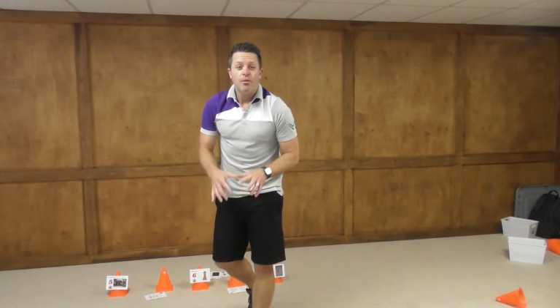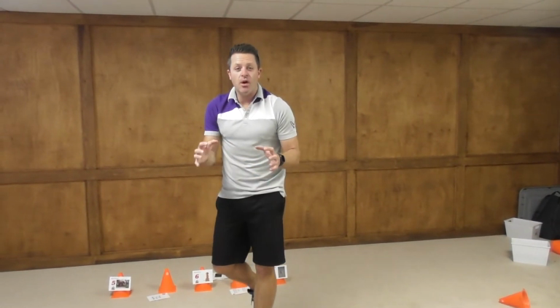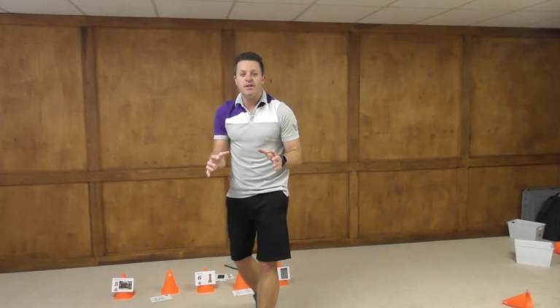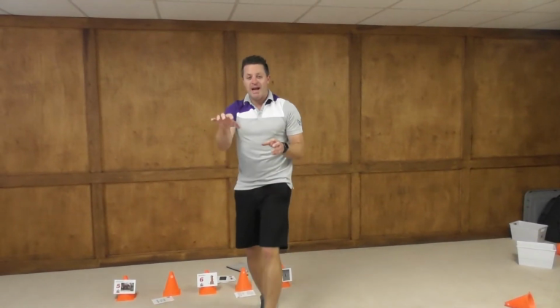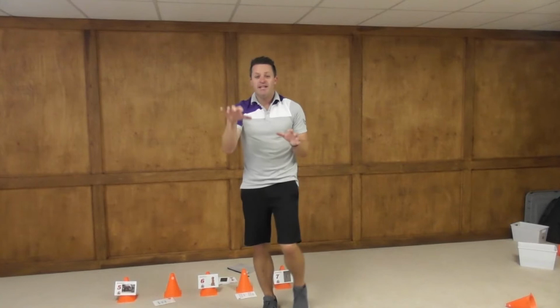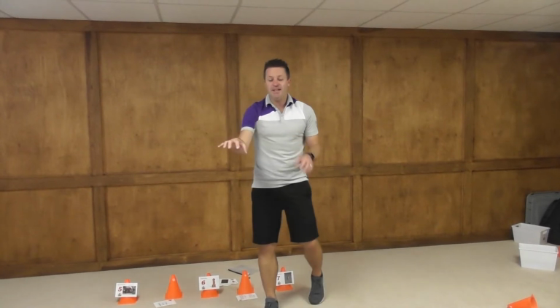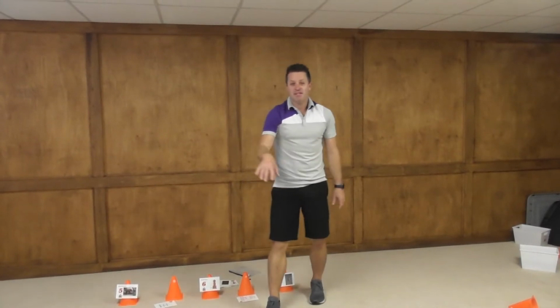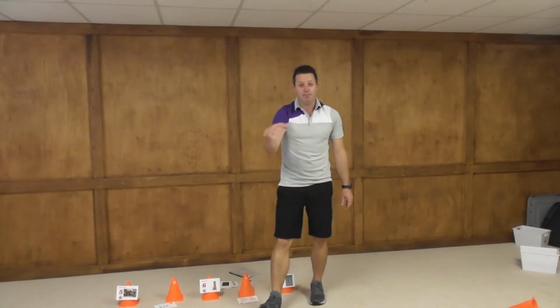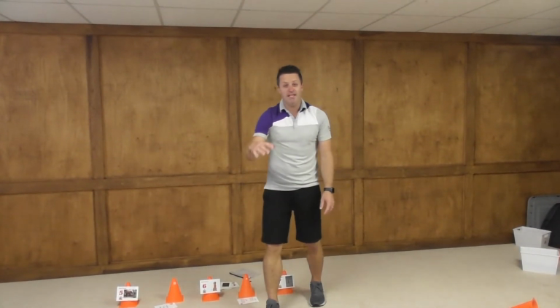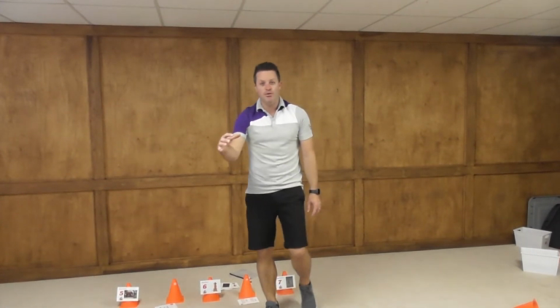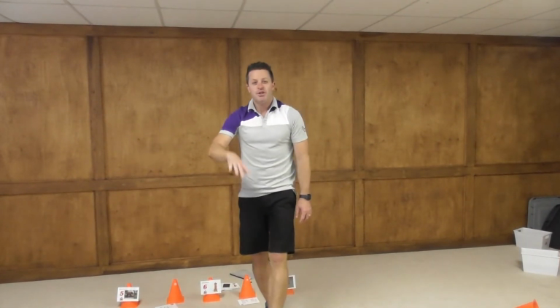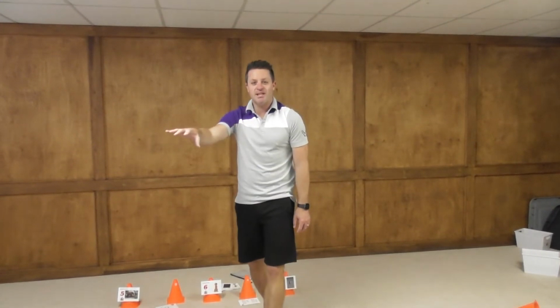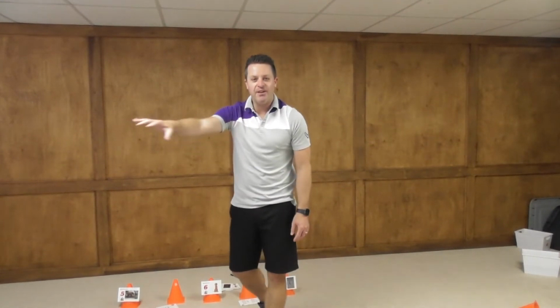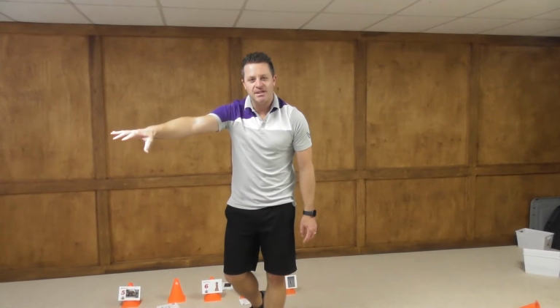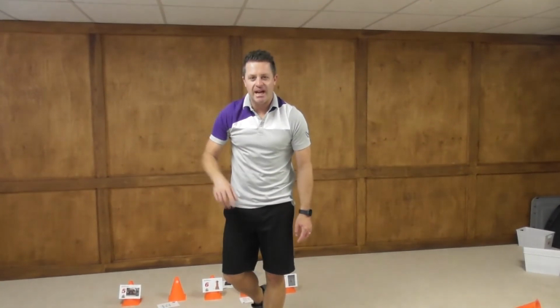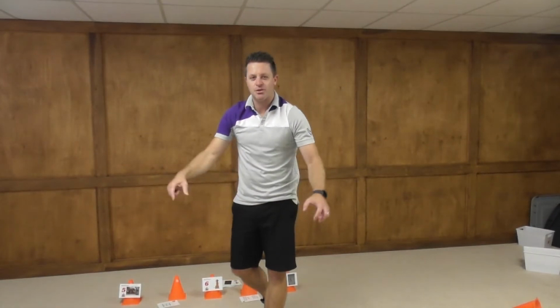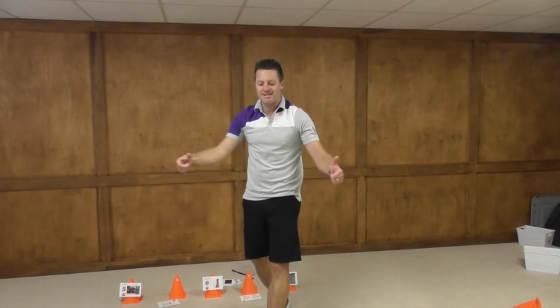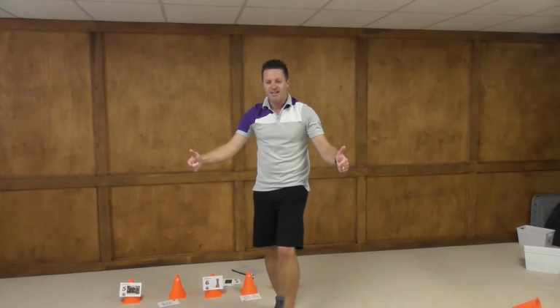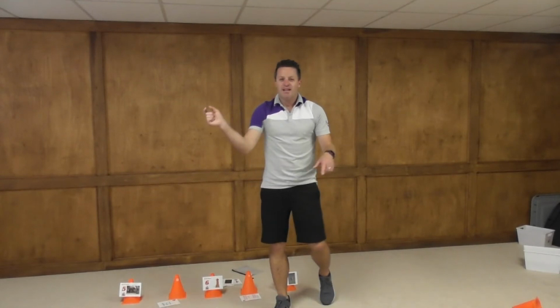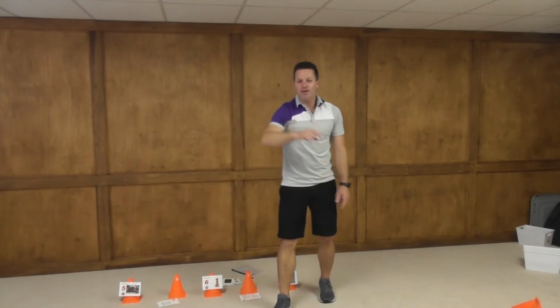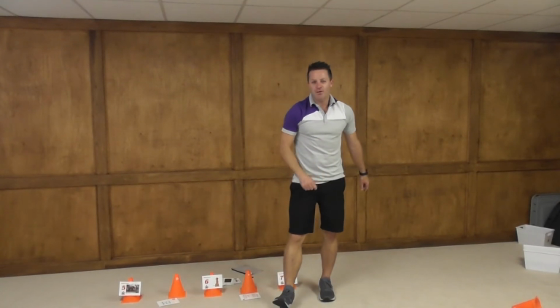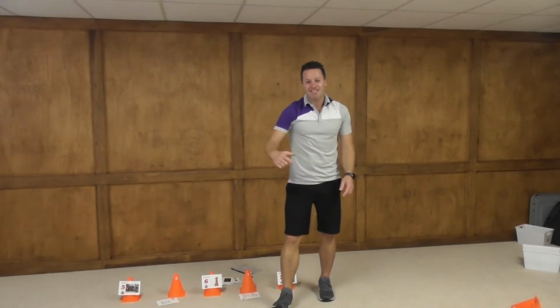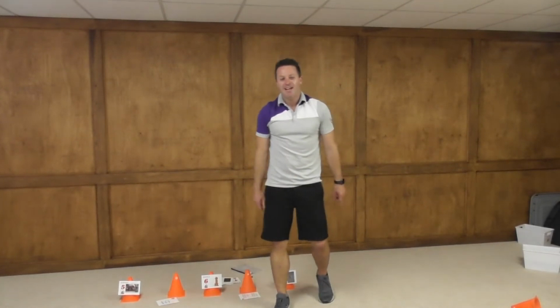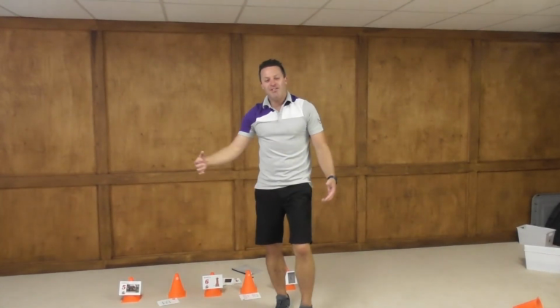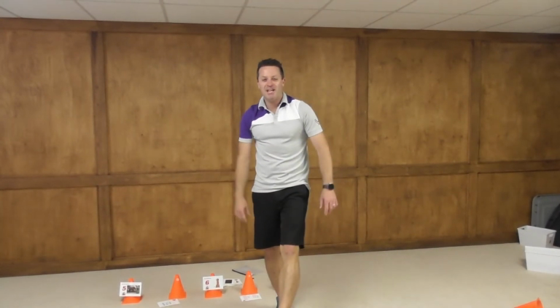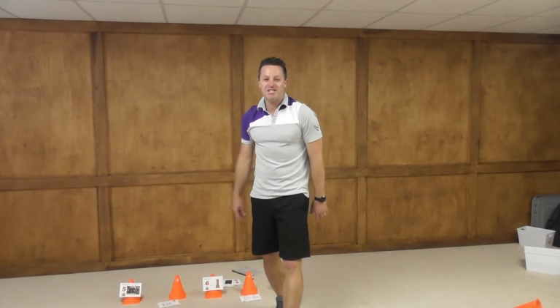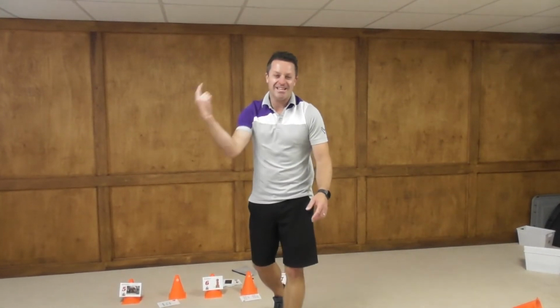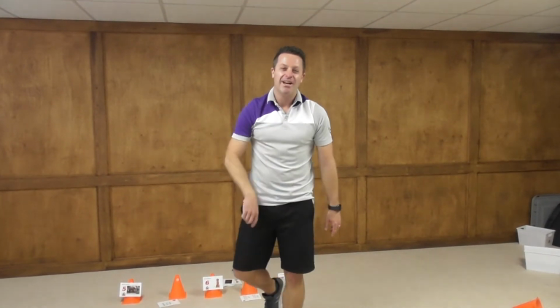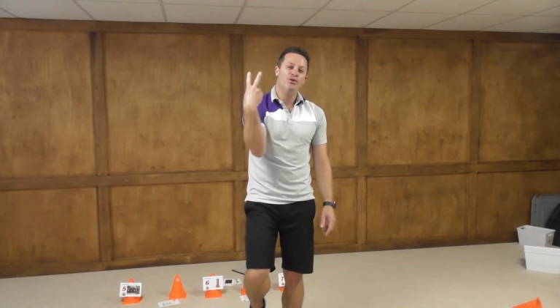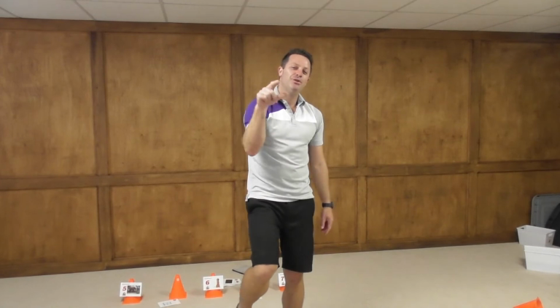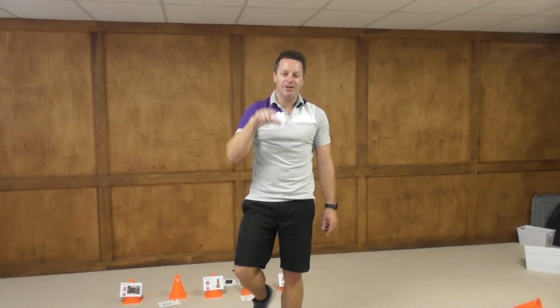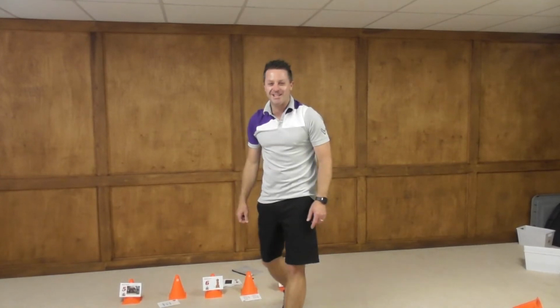We know our students right now — they need games, they need to play, they need to move. Too much sitting. 85% of the time in our schools, we're sitting. Get moving and learning with edu-cise. Life-changing education. Hashtag move to learn. Let's go.